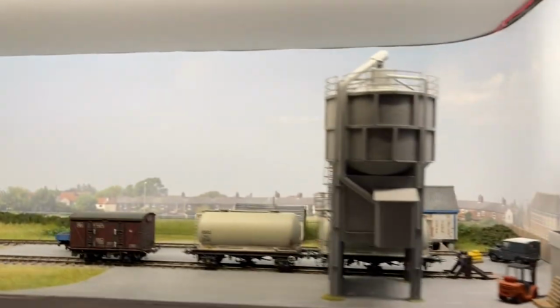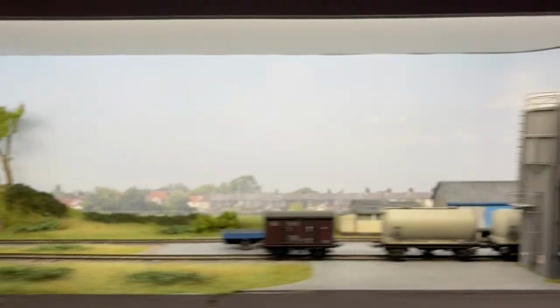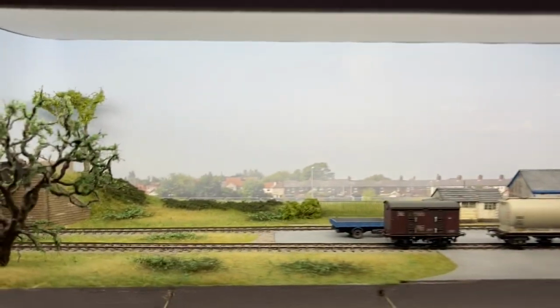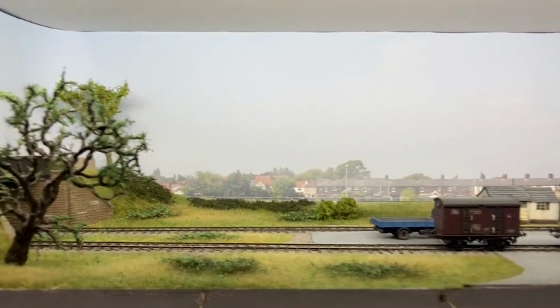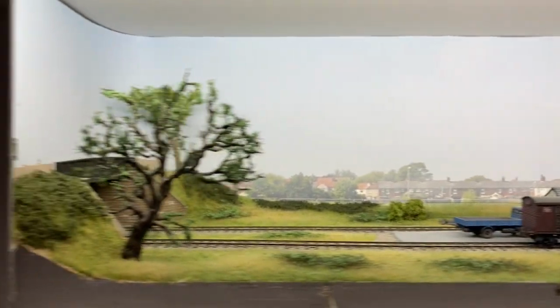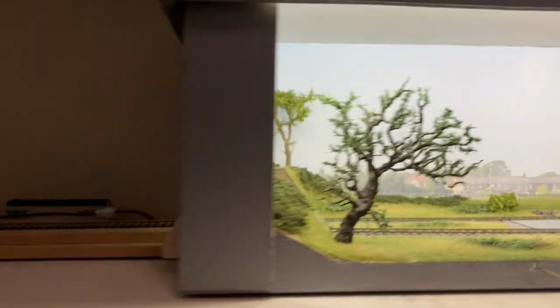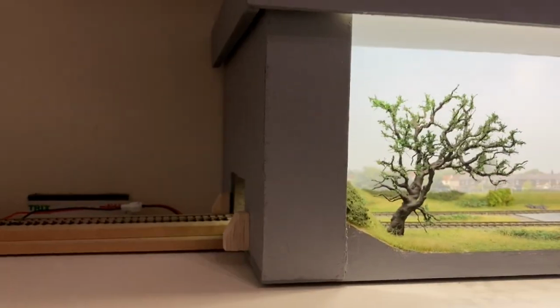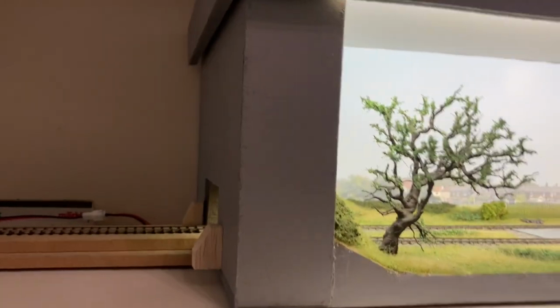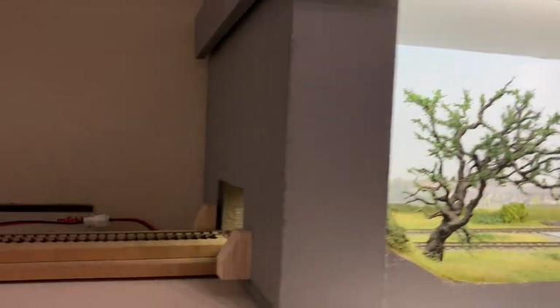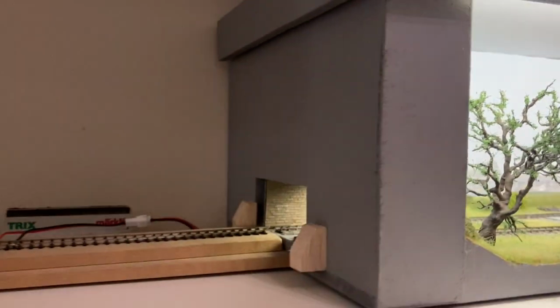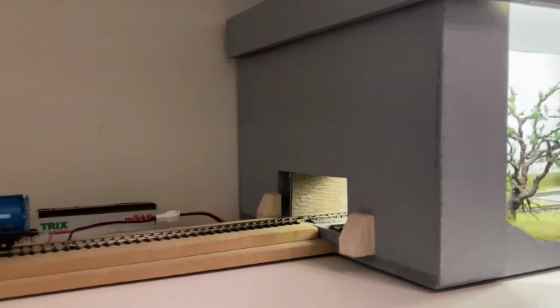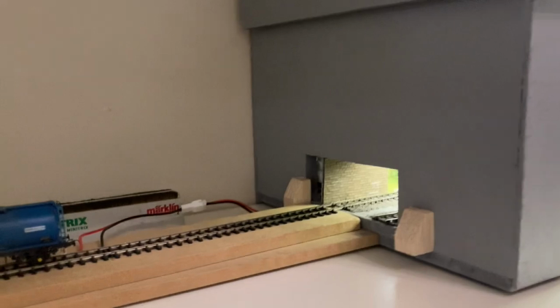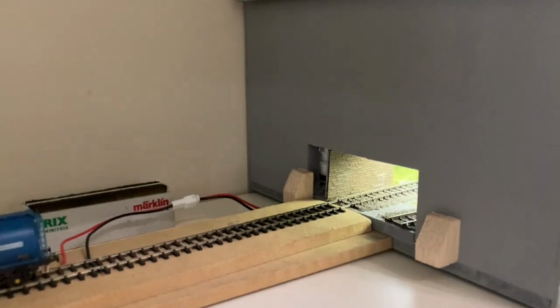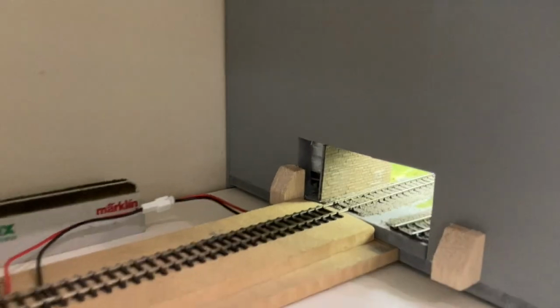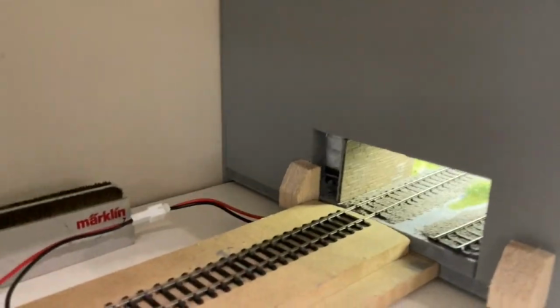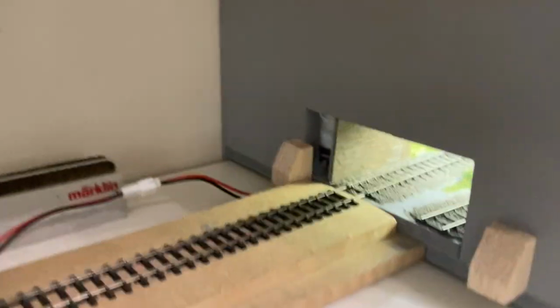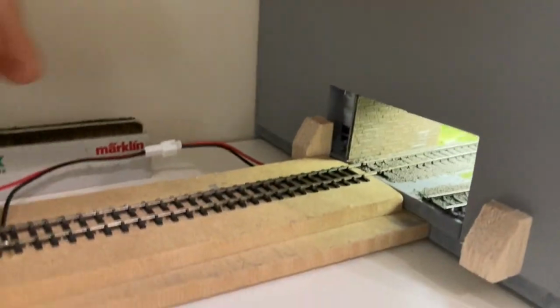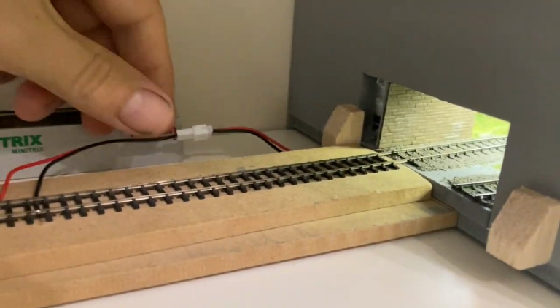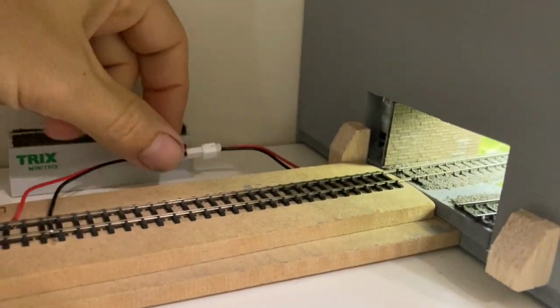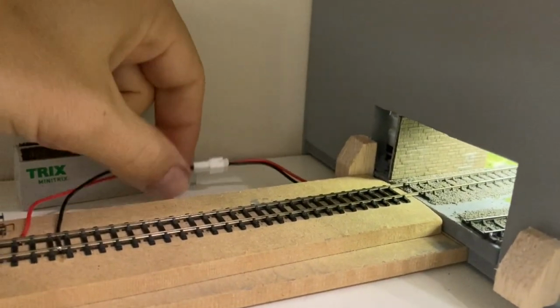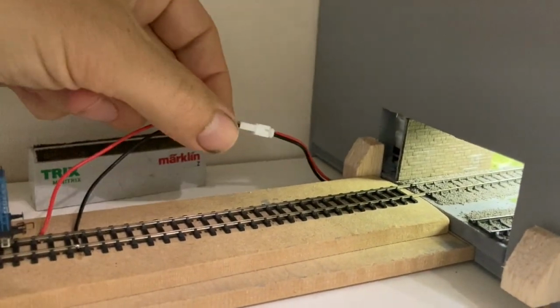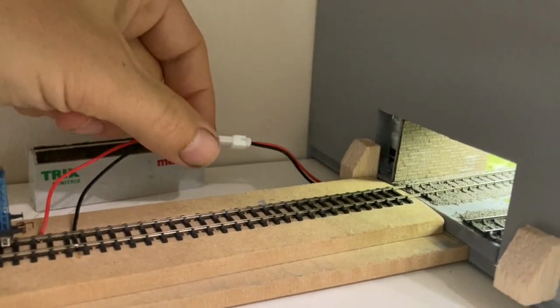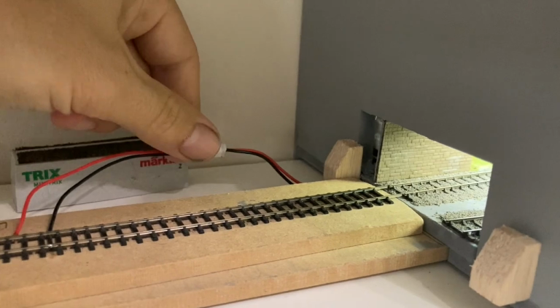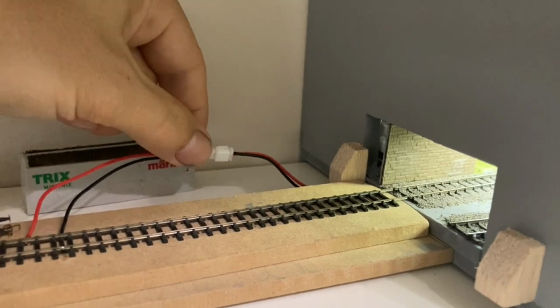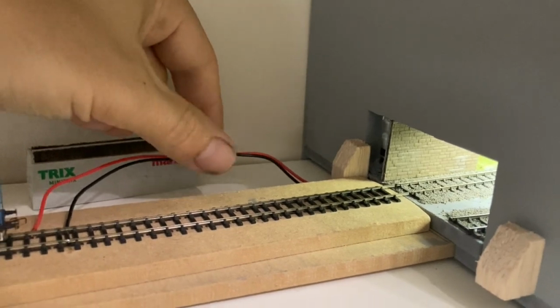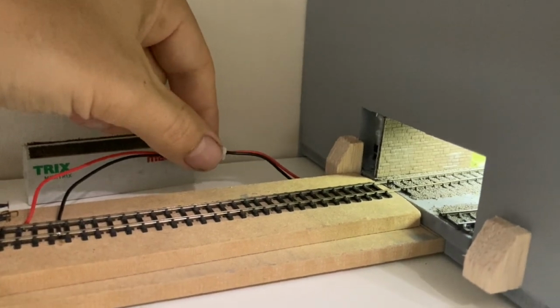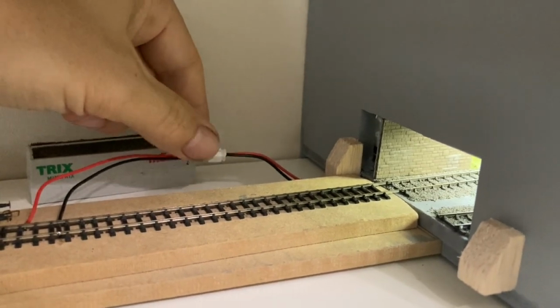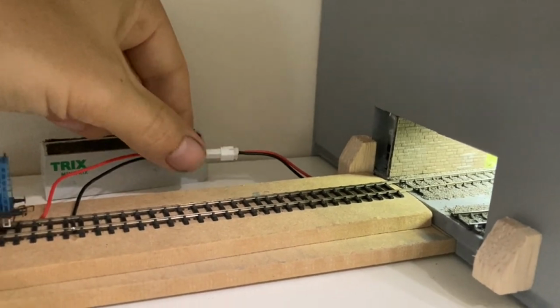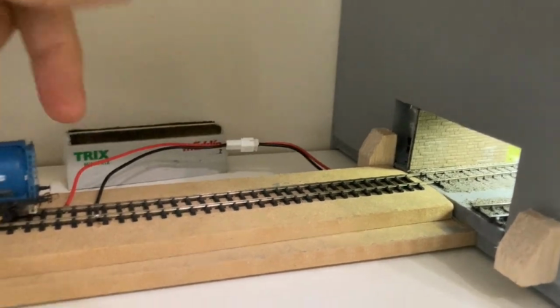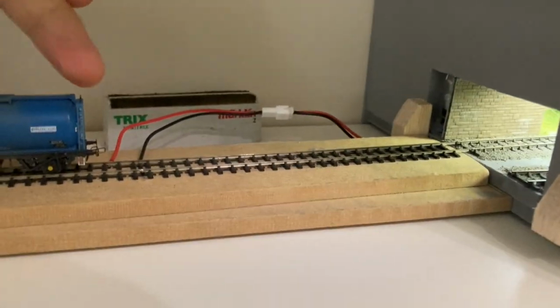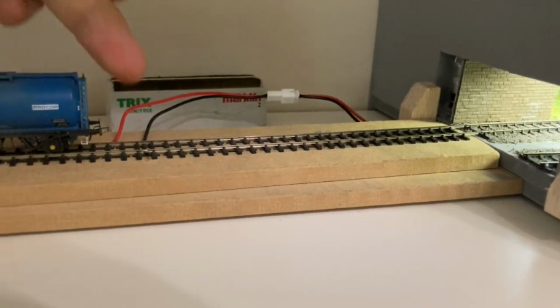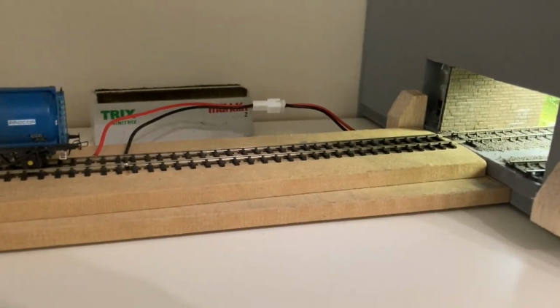That power supply is fed down the back — which you can't see obviously — fed down behind the backscene, and pops out here with a little RC connector flying lead, allowing you to unplug the fiddlestick, and then just feeds the track directly here.